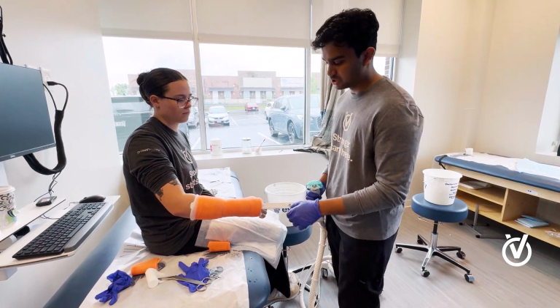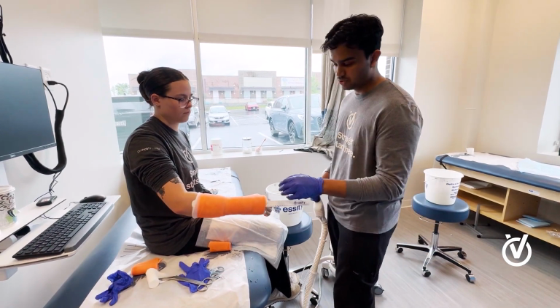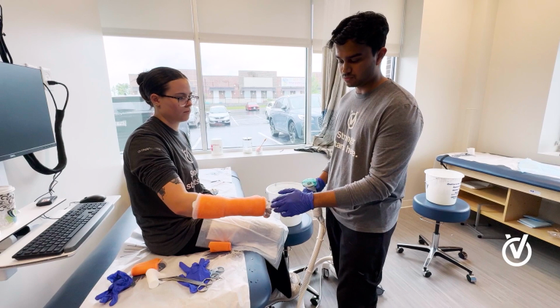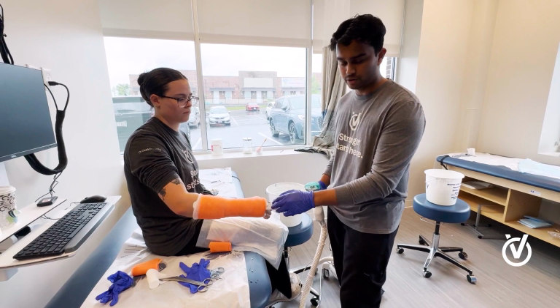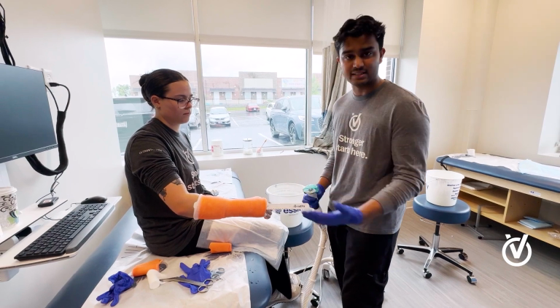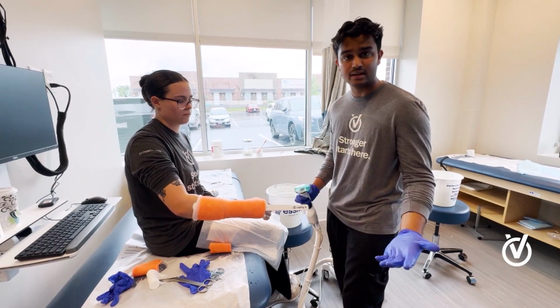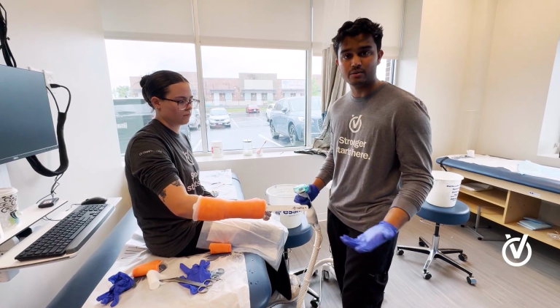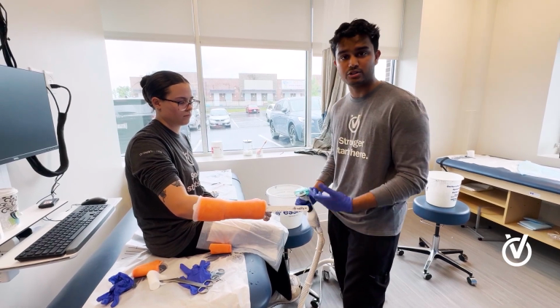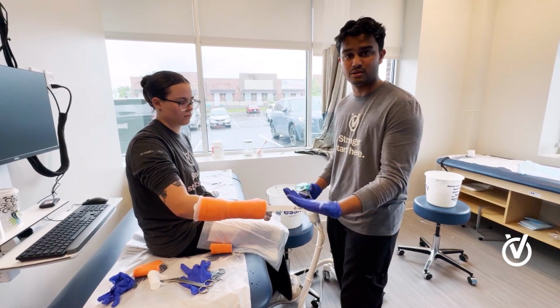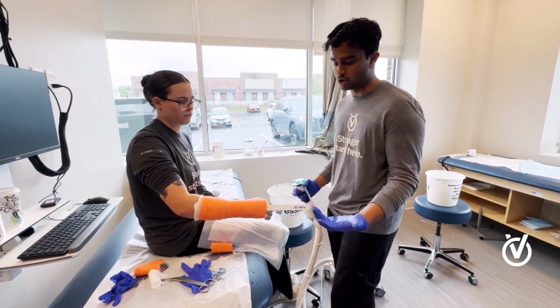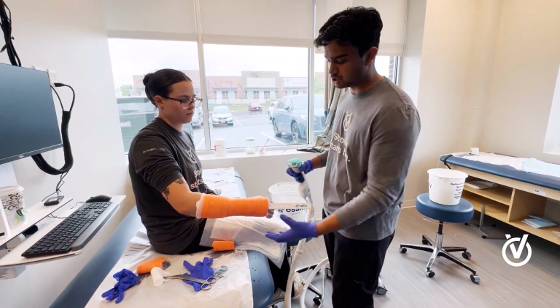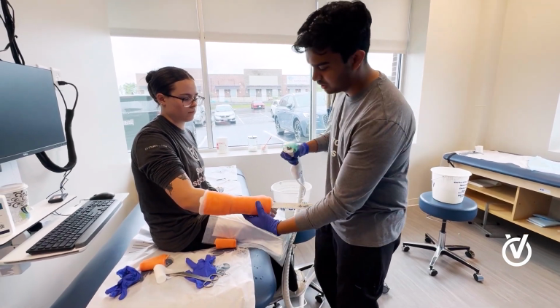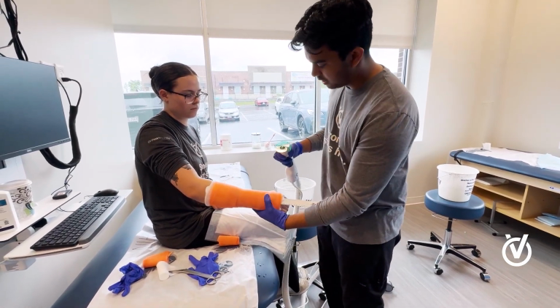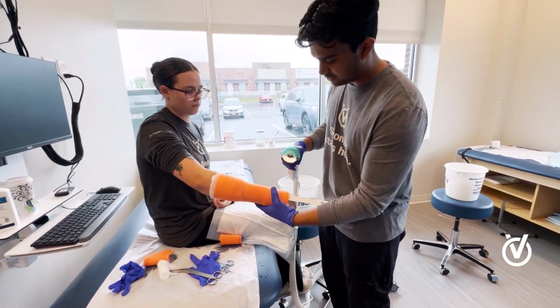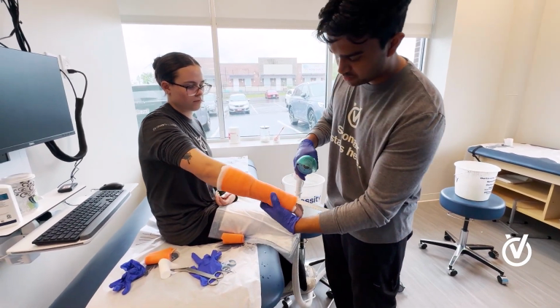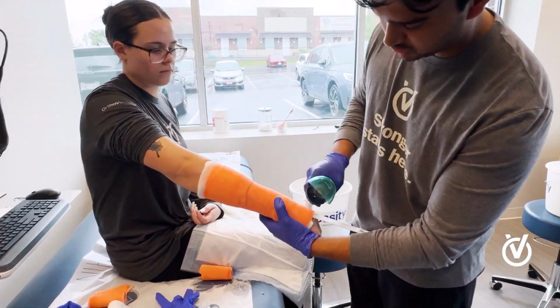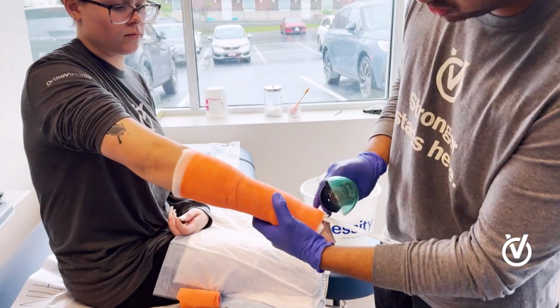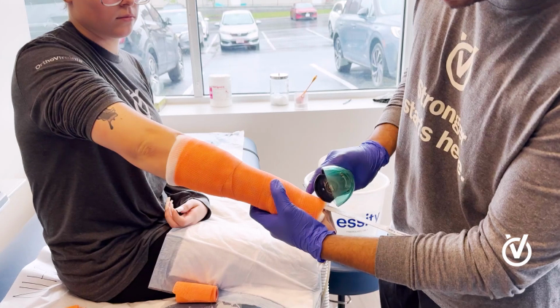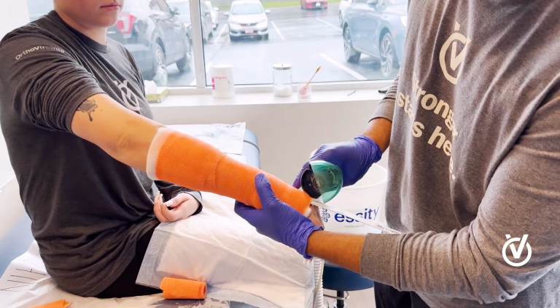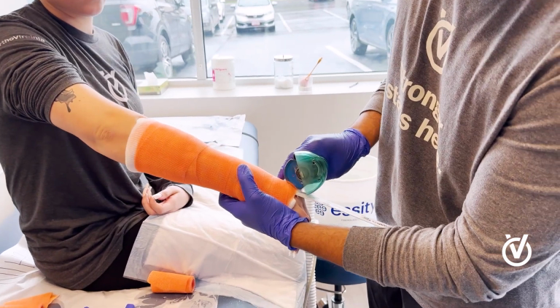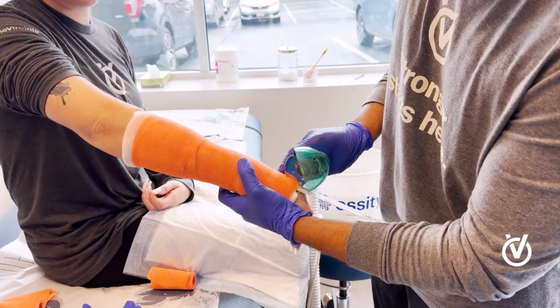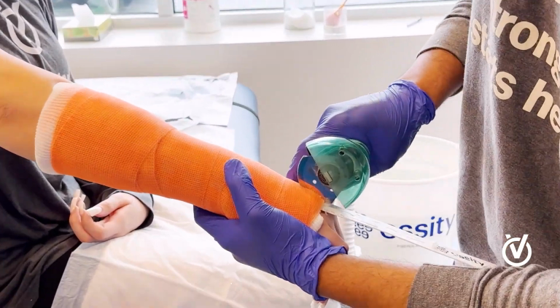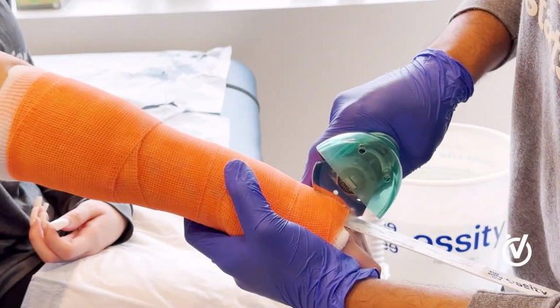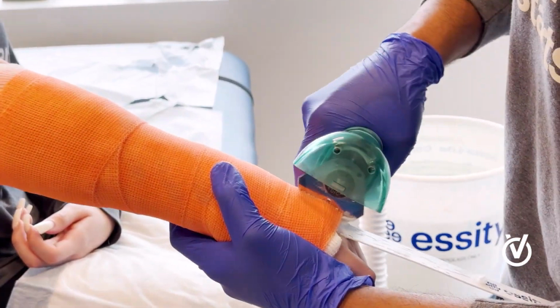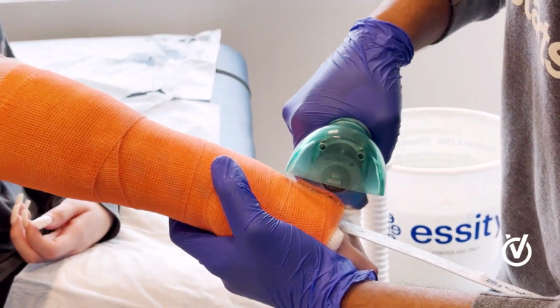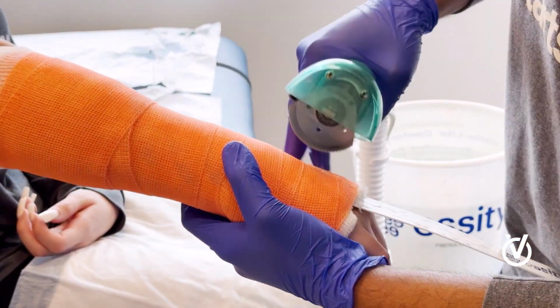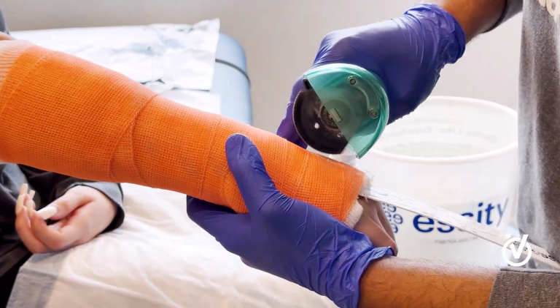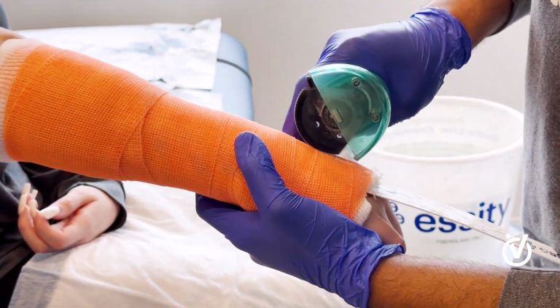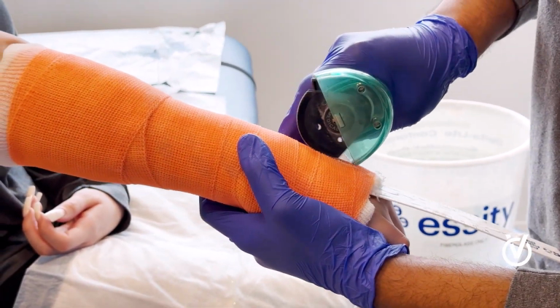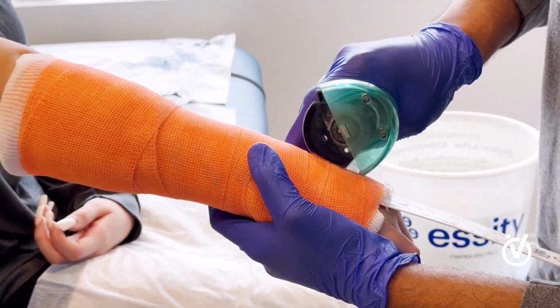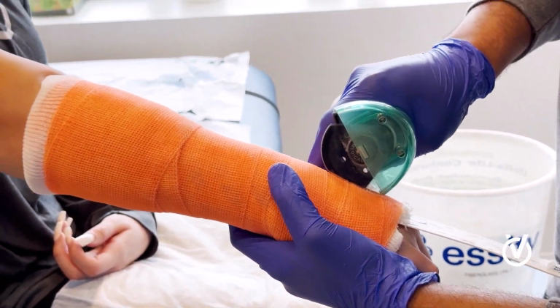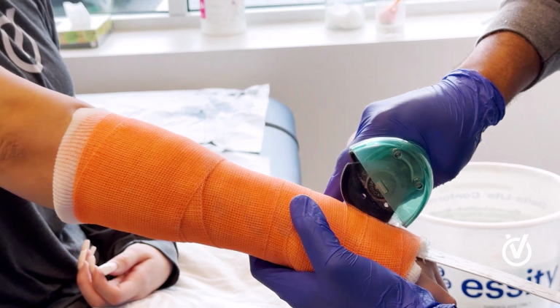We use this ruler as a heat guard to make sure it doesn't burn our patient. Other than that we just go across — just like that. Alyssa, doesn't hurt at all? Fantastic.